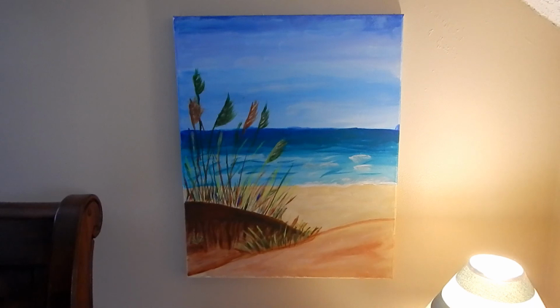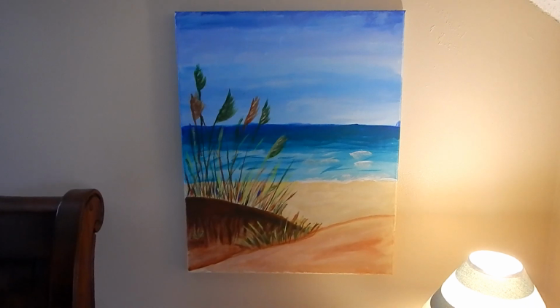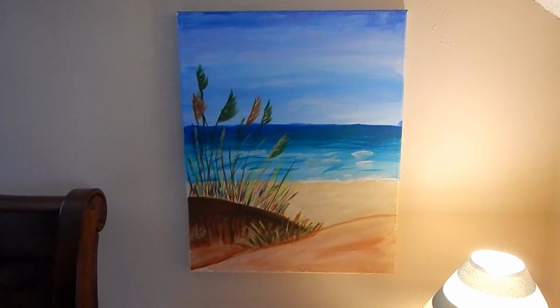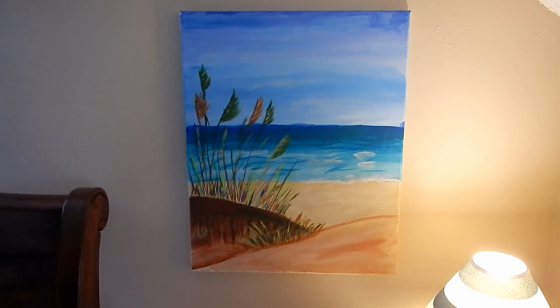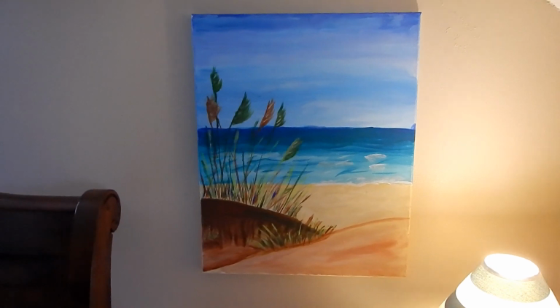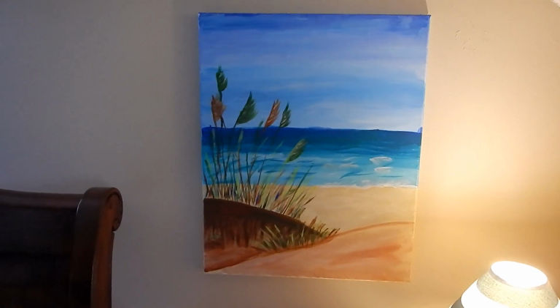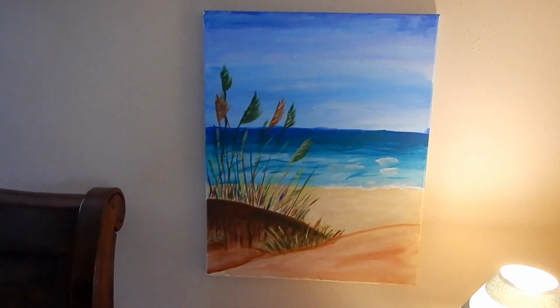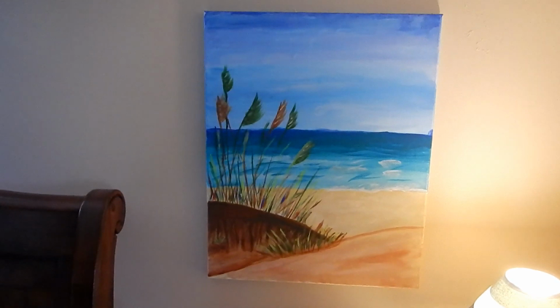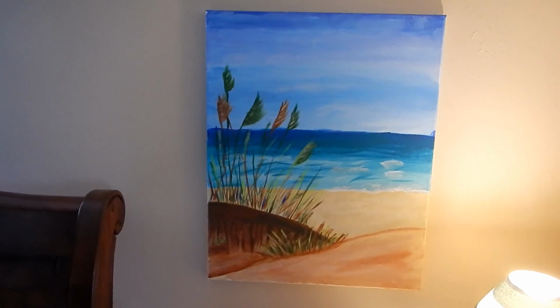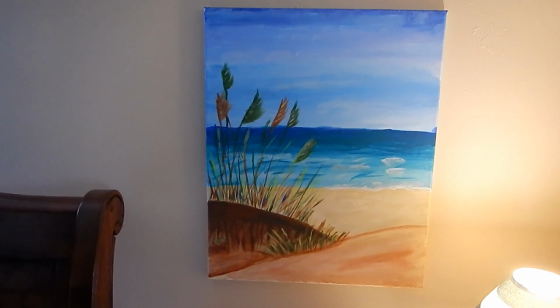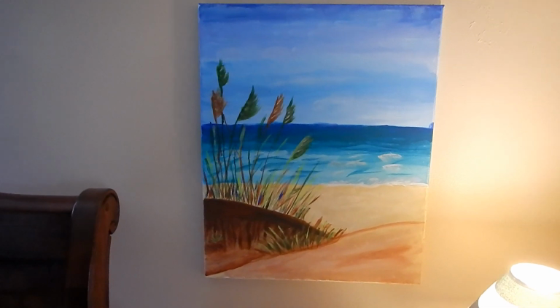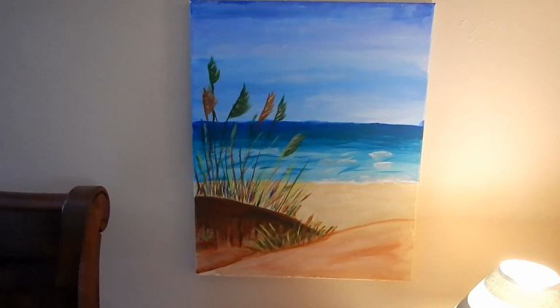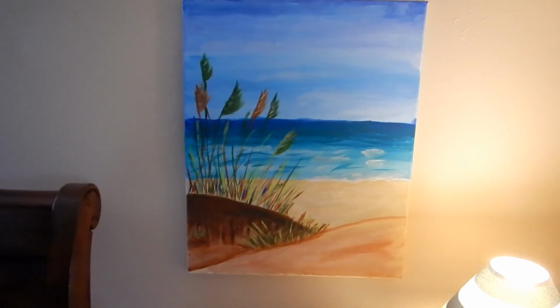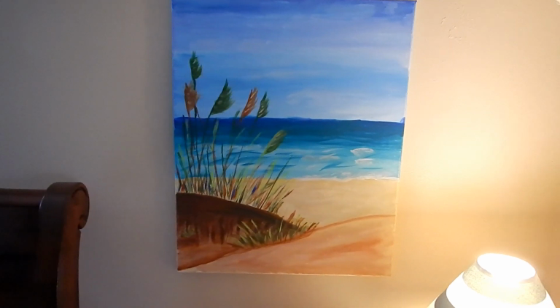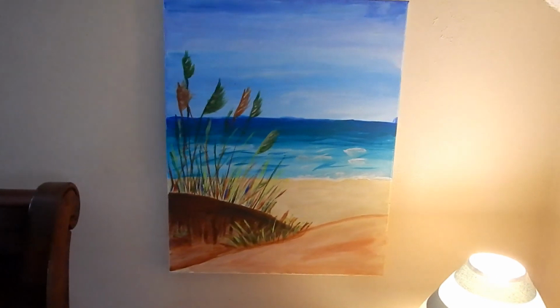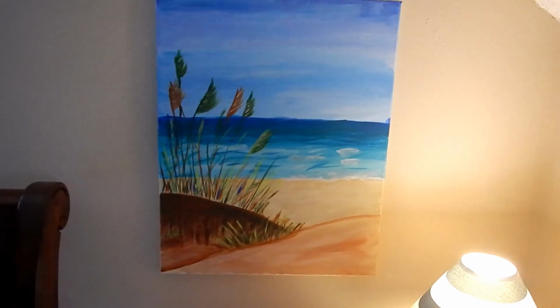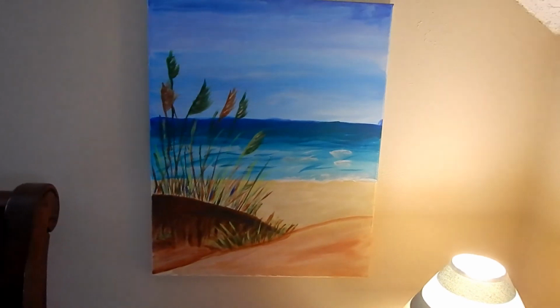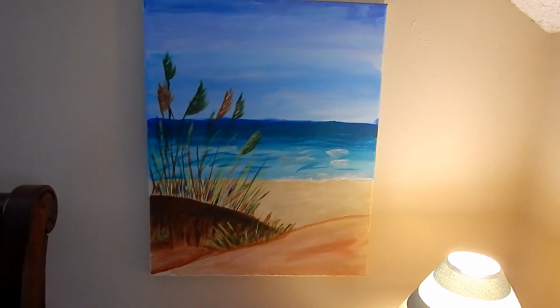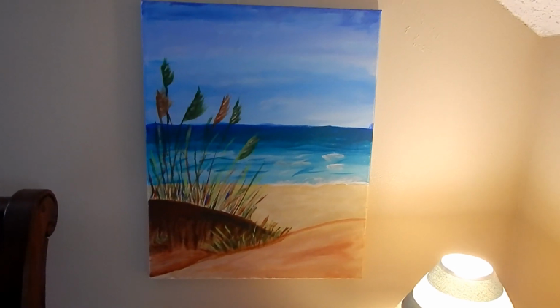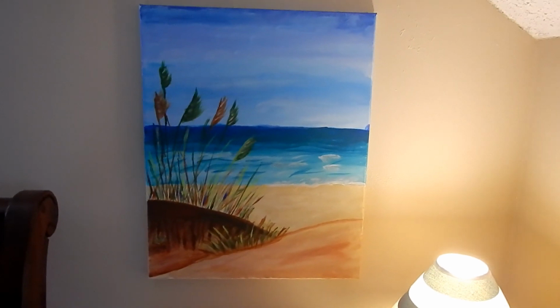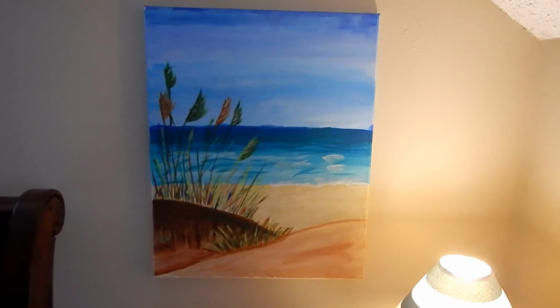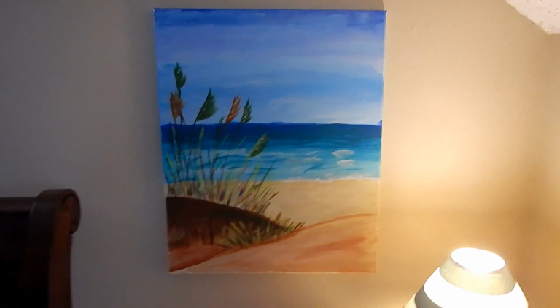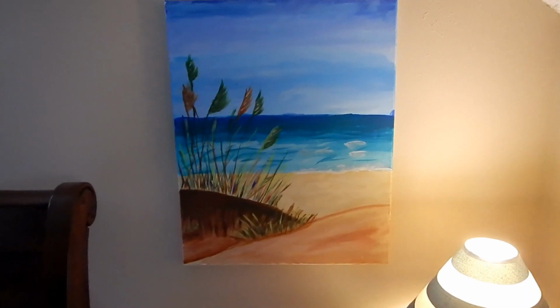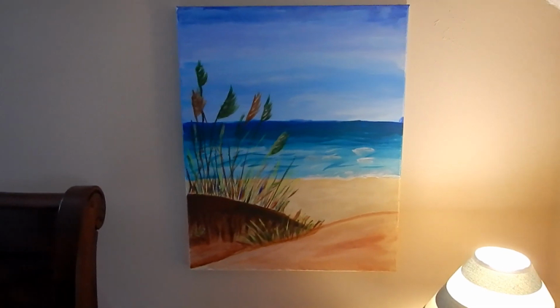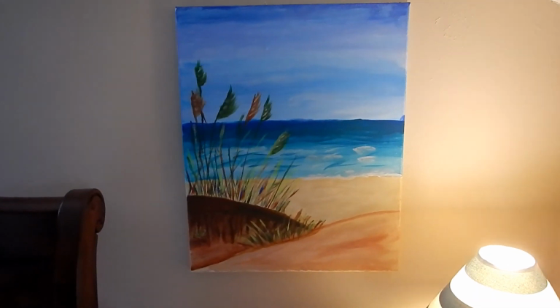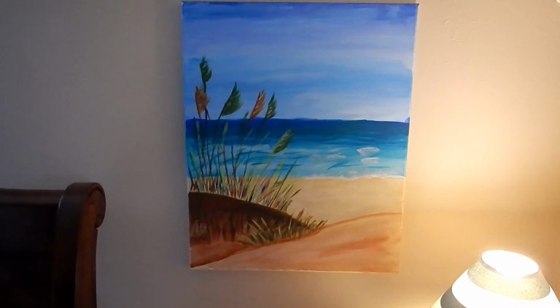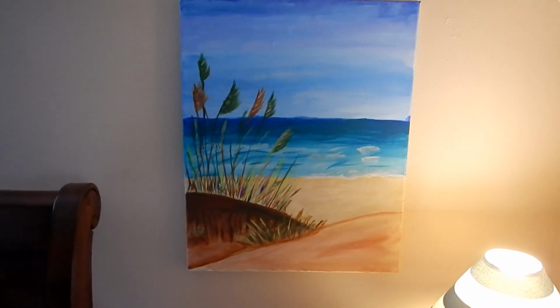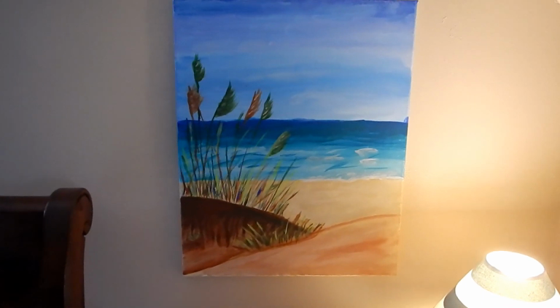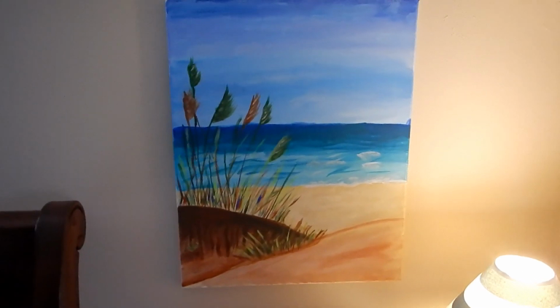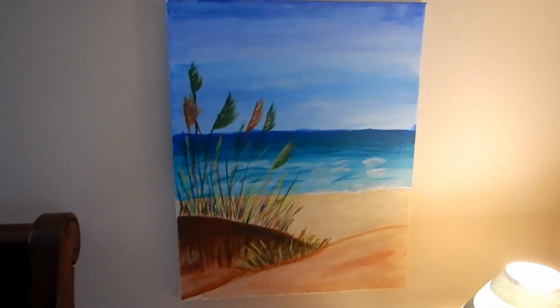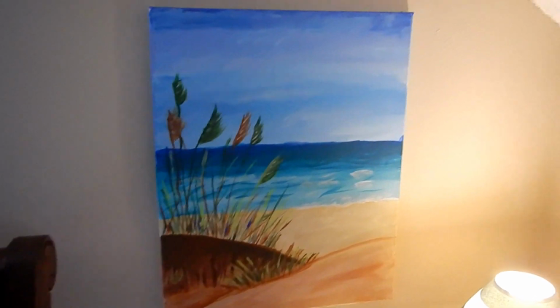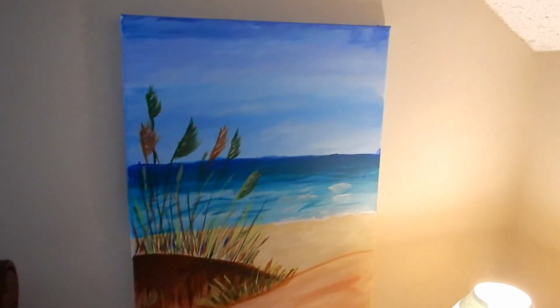Hey guys, check it out — we got this painted picture on a canvas for $5 at a local yard sale.